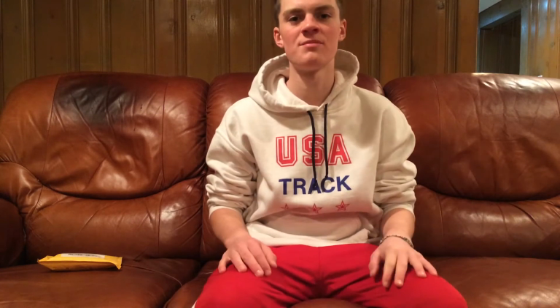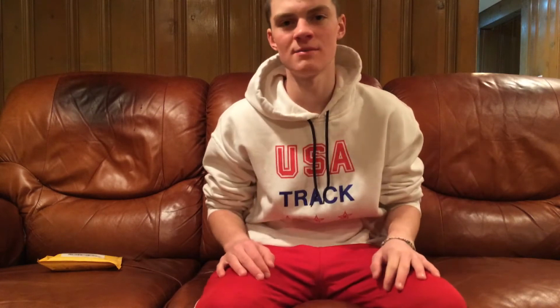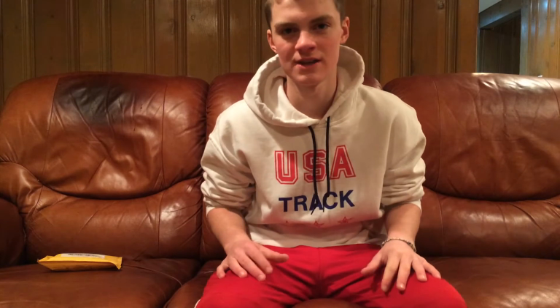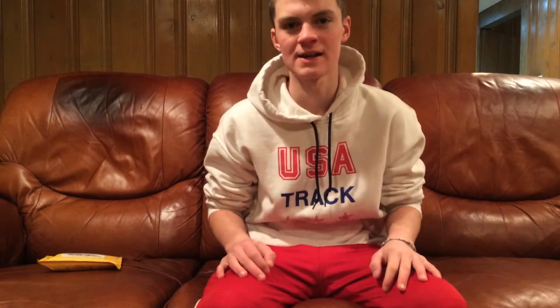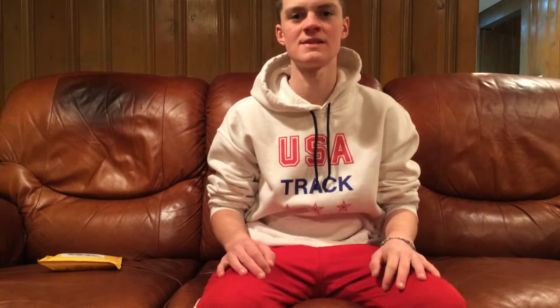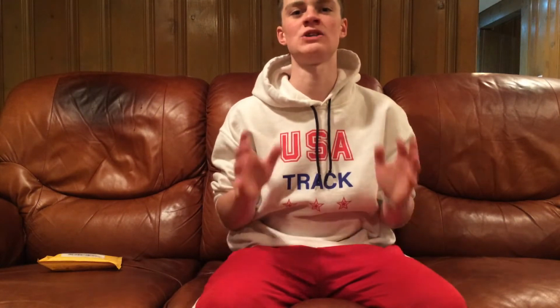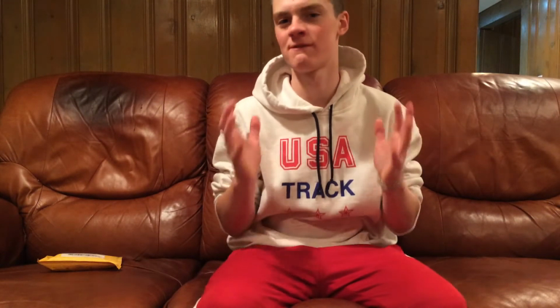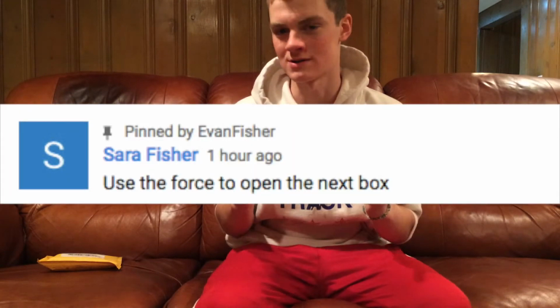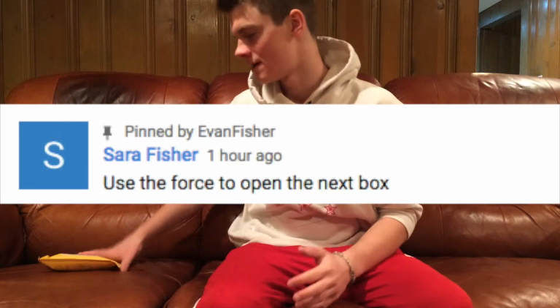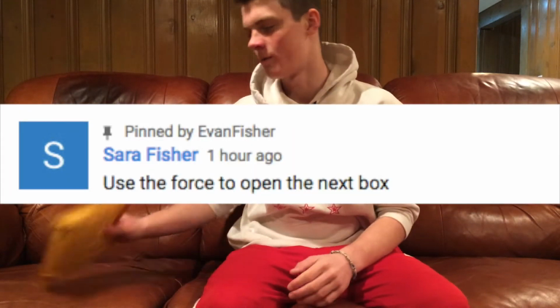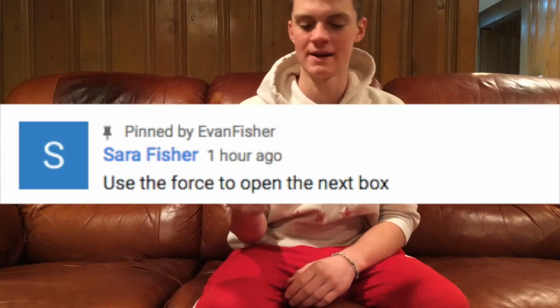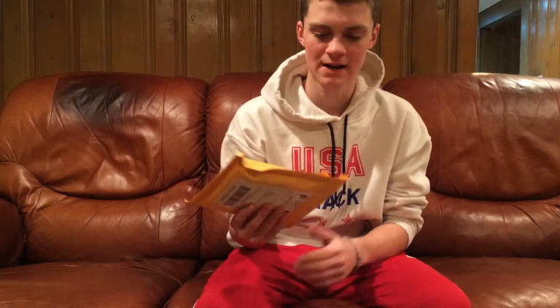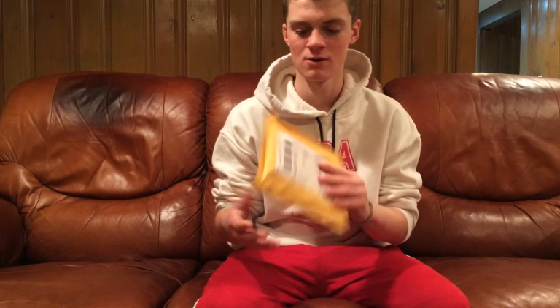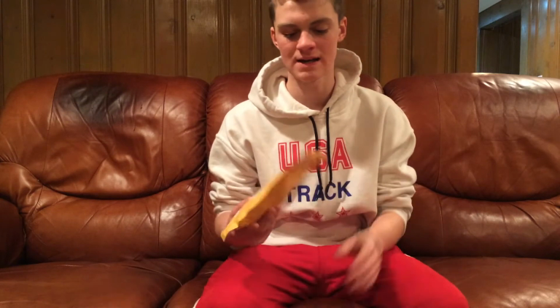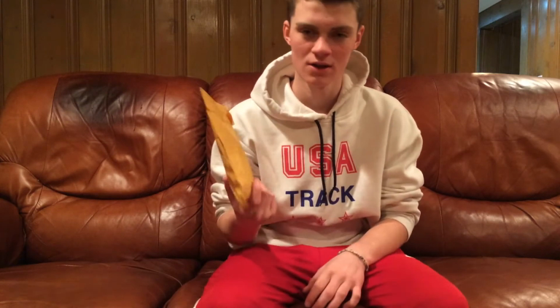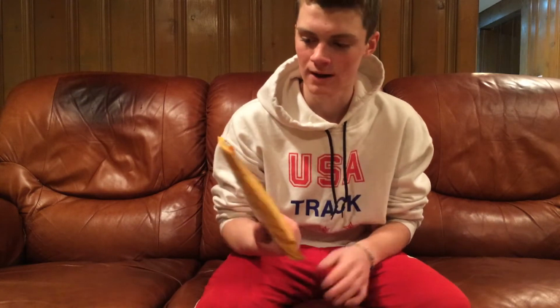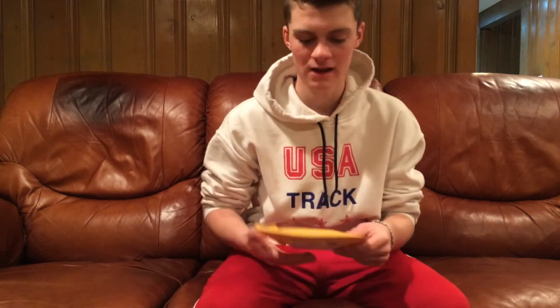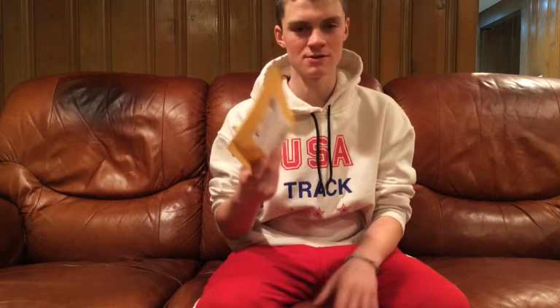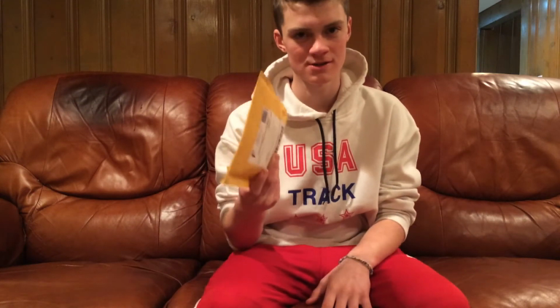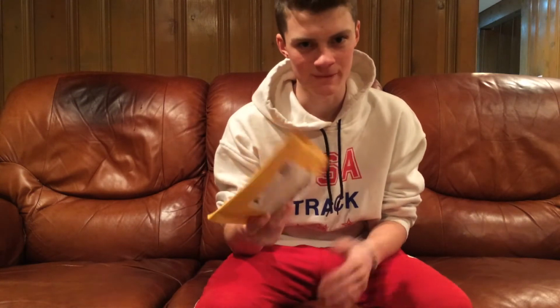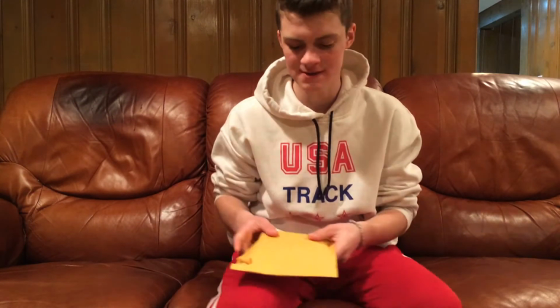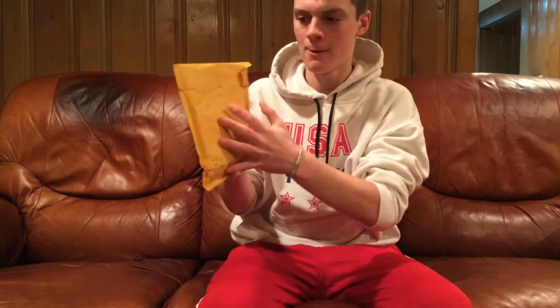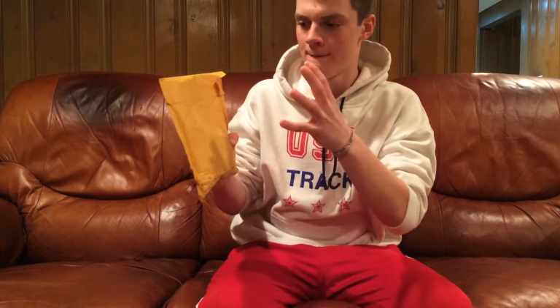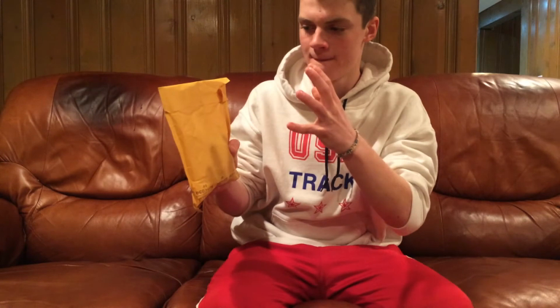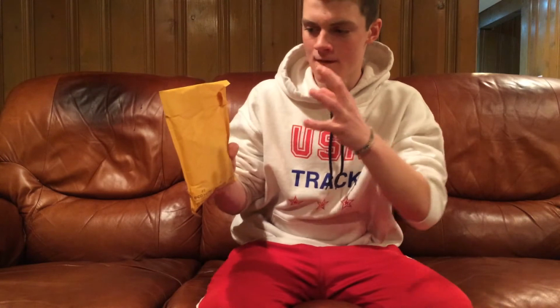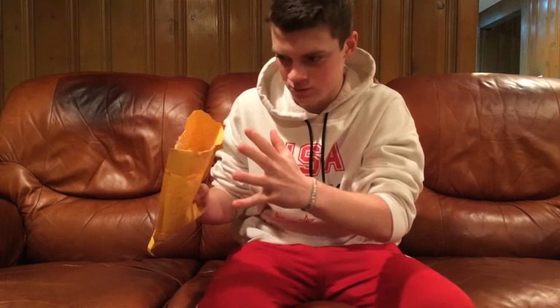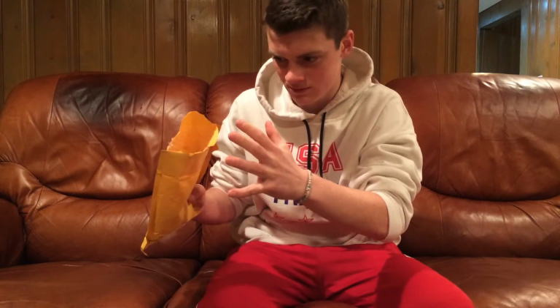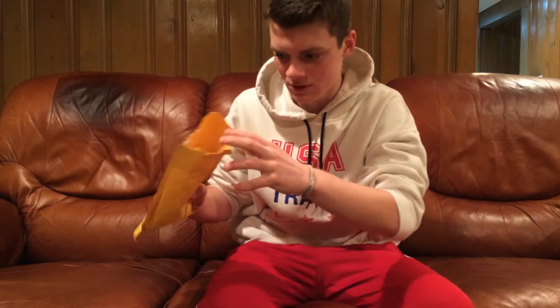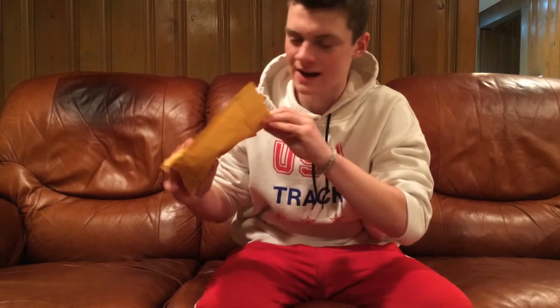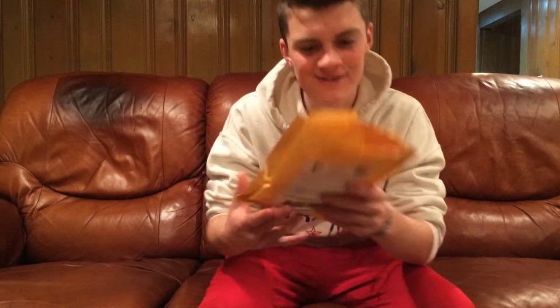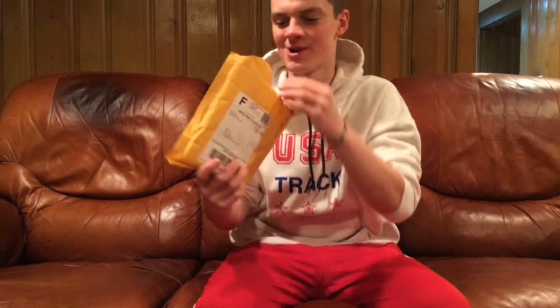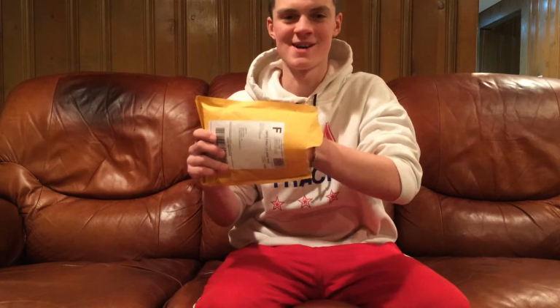So in my previous unboxing video, I got a comment saying, use the force to open up my next box or package. Well, I'm going to use the force to open up this. Dude, I just used the force to open this up.